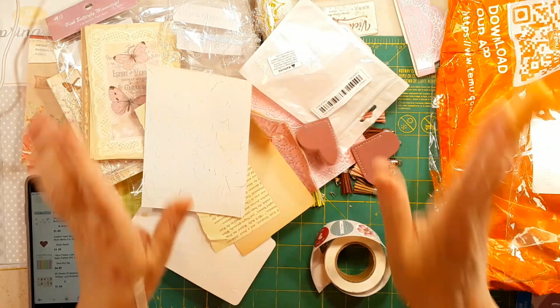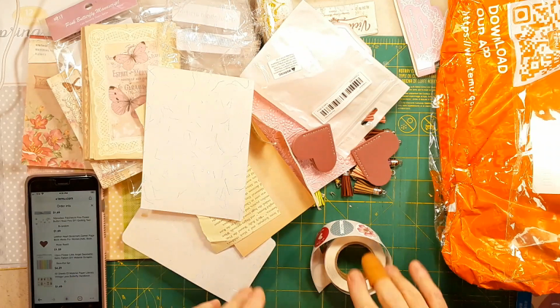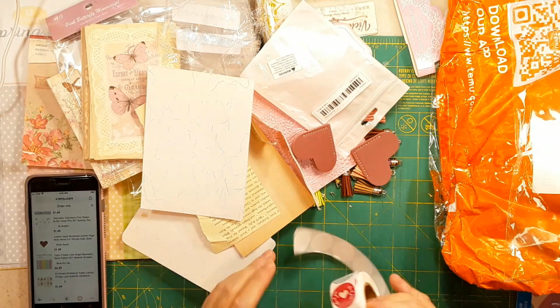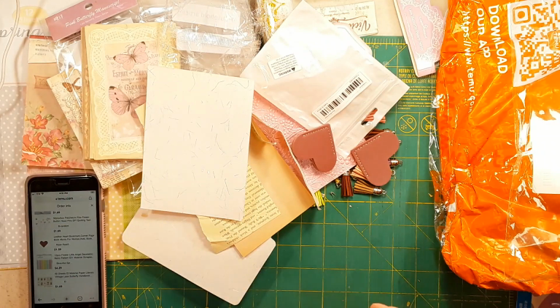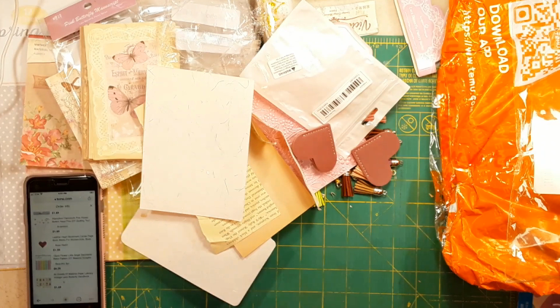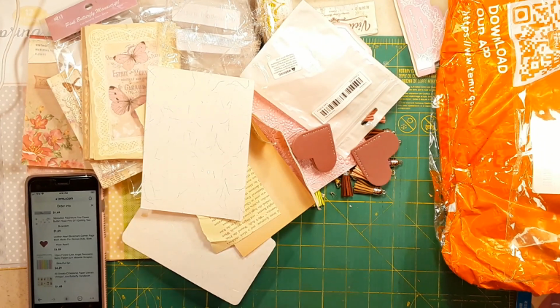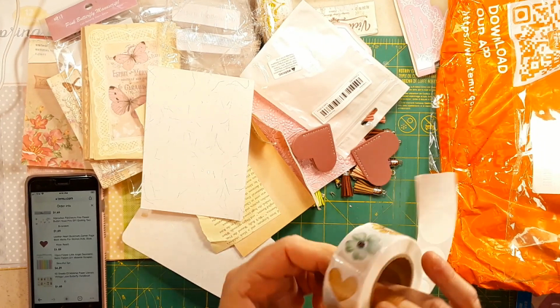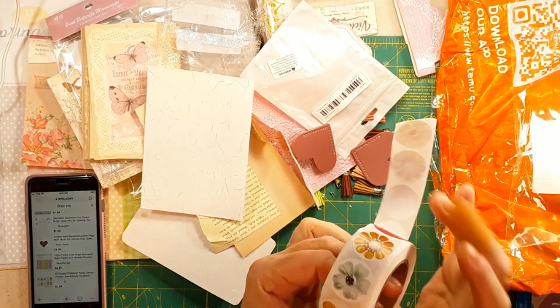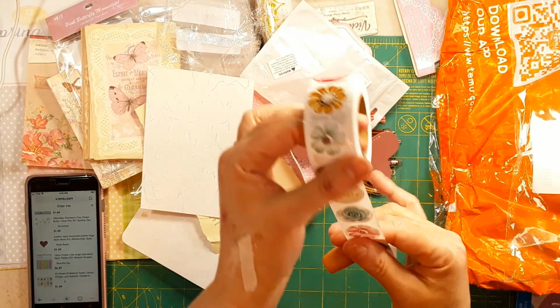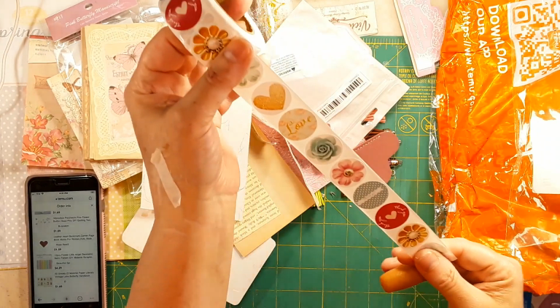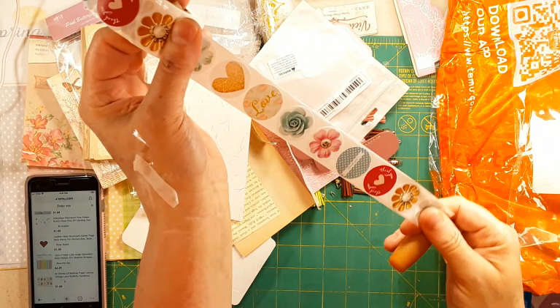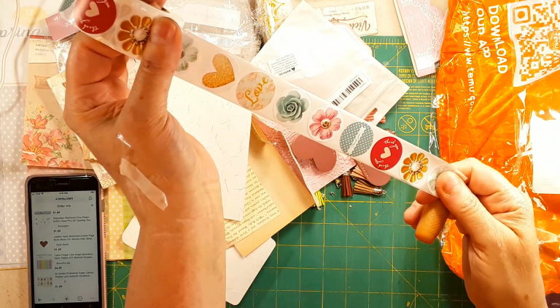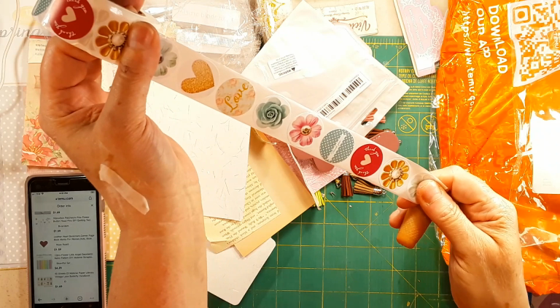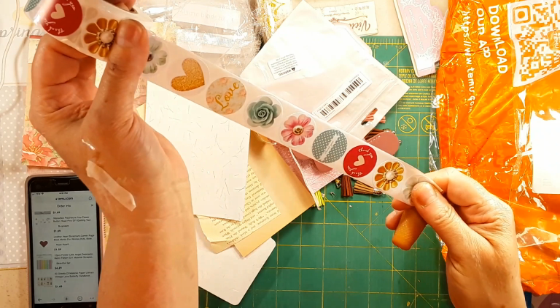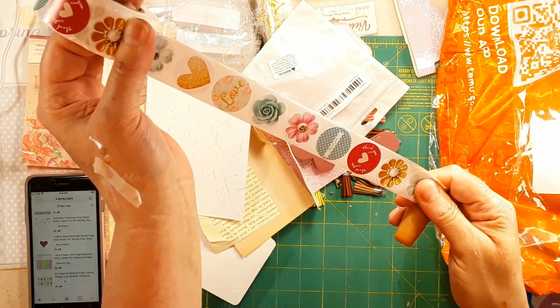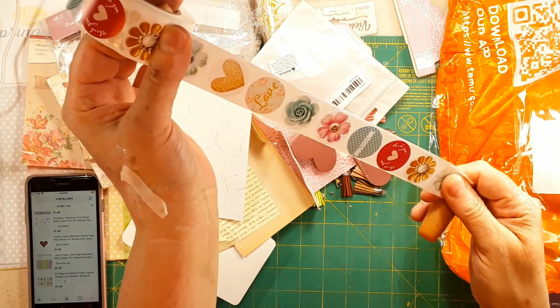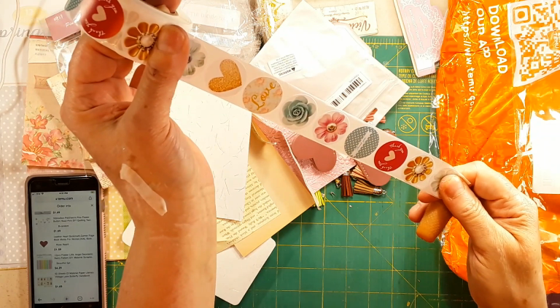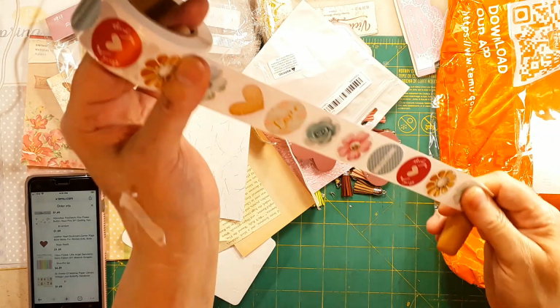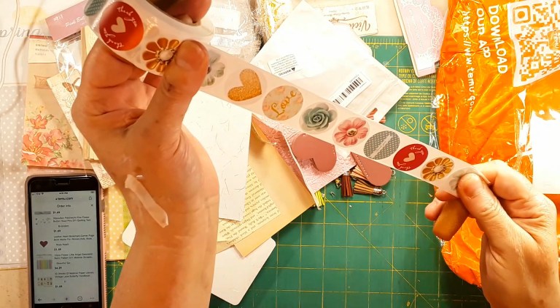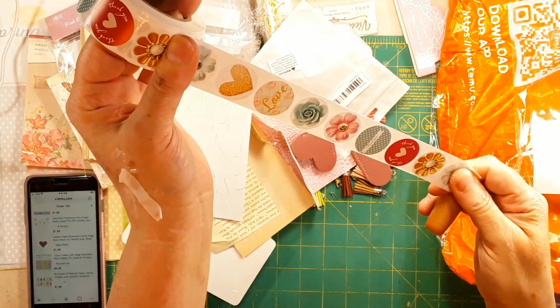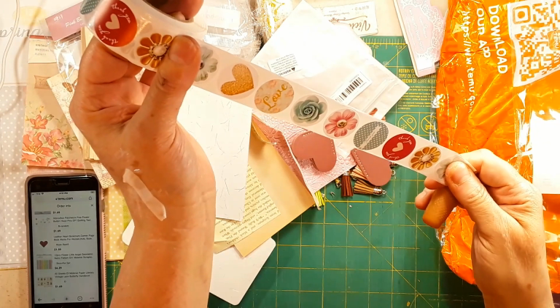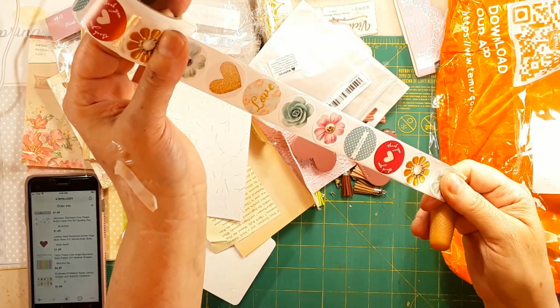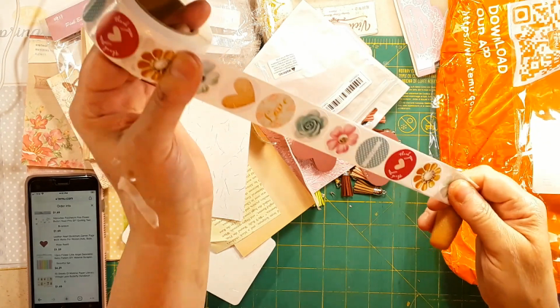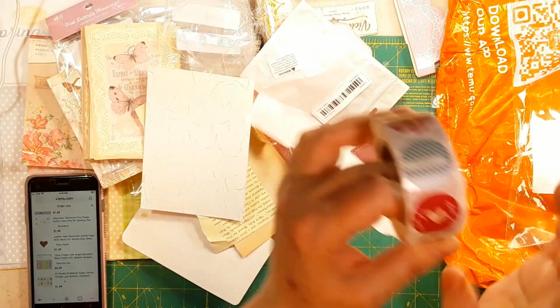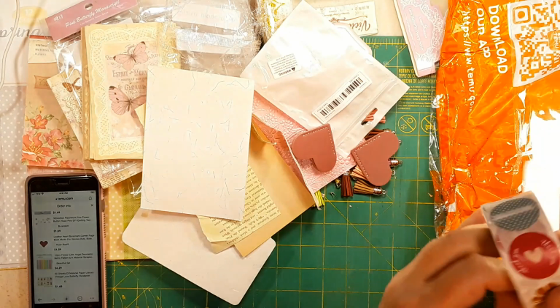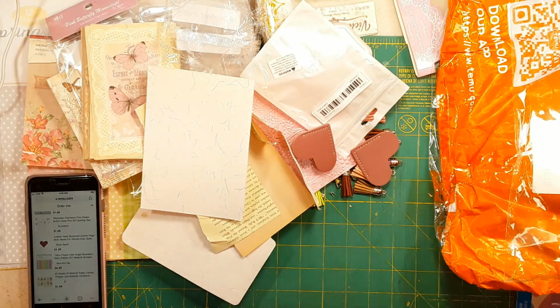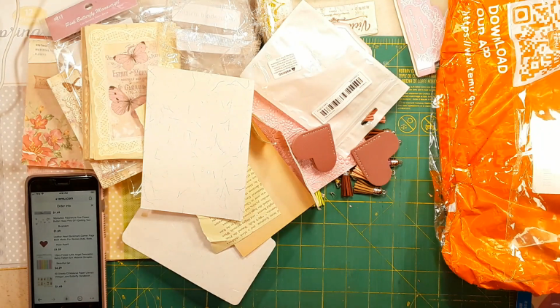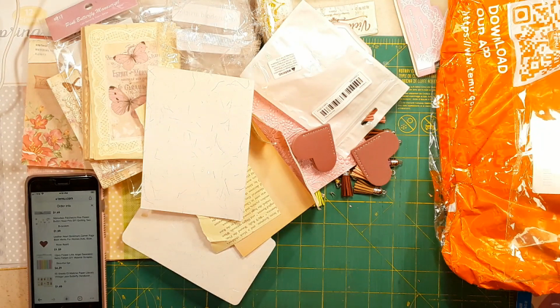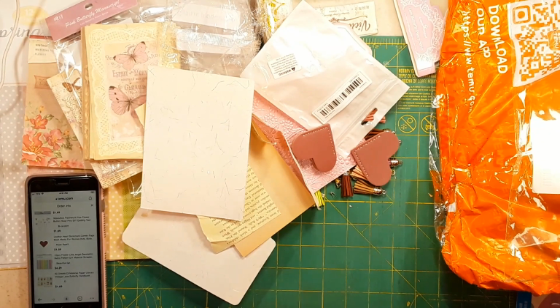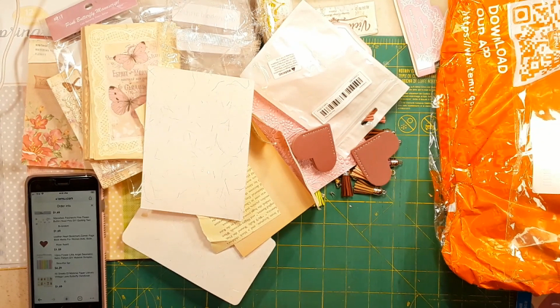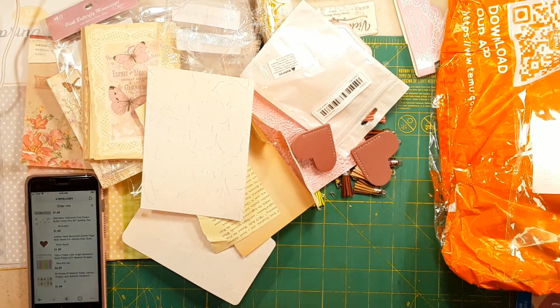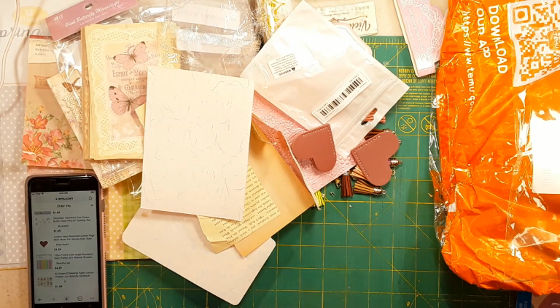Okay, don't forget — back to the stickers. 500 stickers, 8 designs. The price is... 79 cents, guys! 79 cents — can you believe that? I will be sharing those and sending them out!